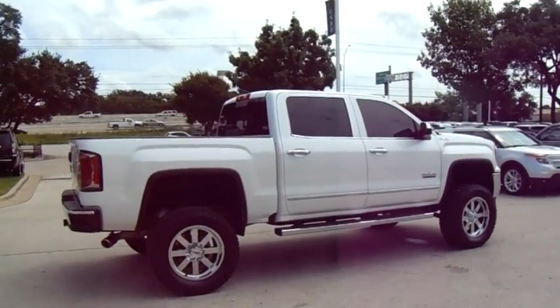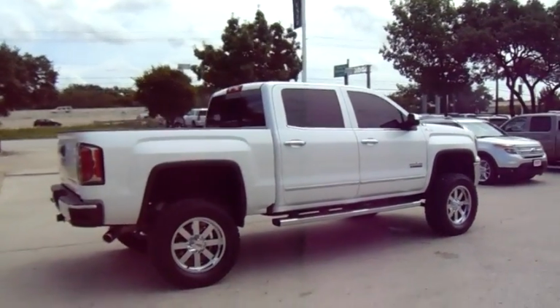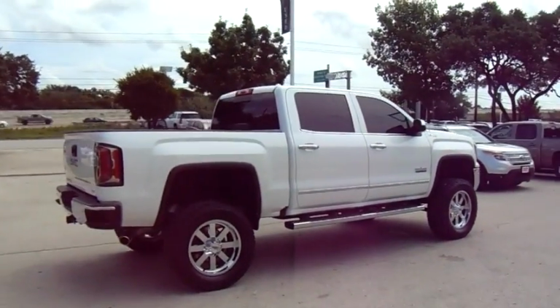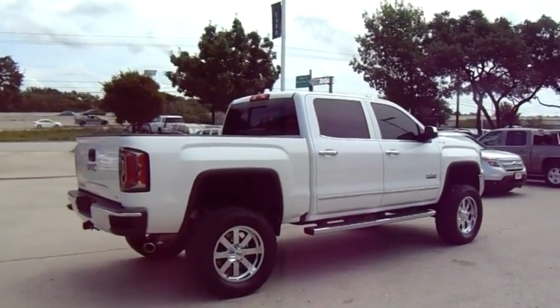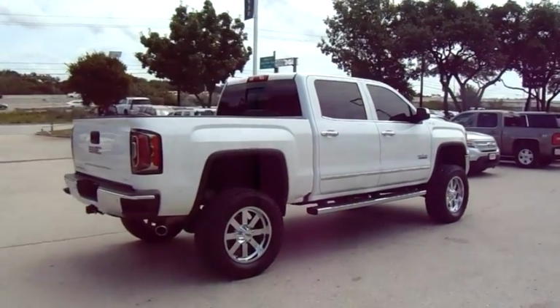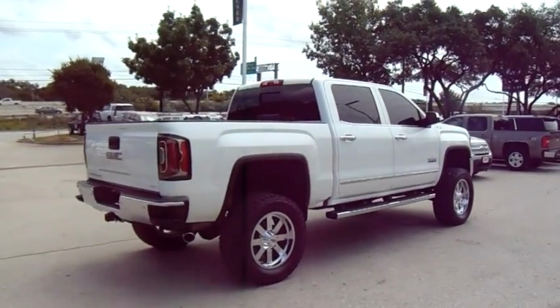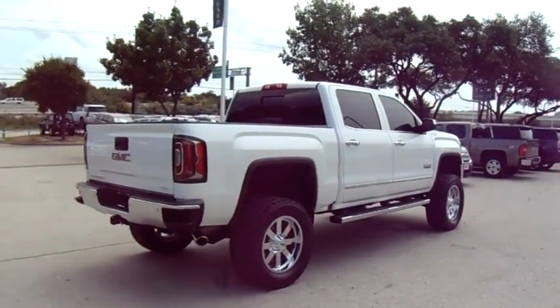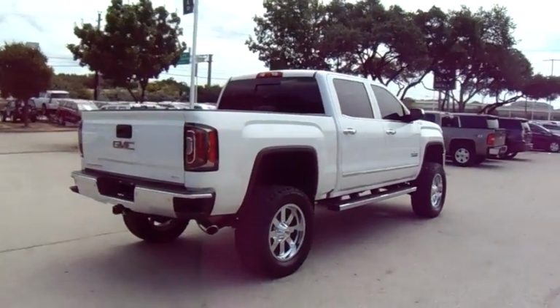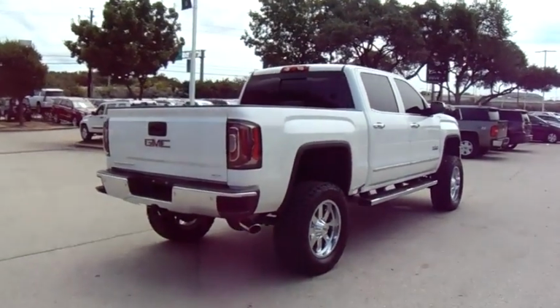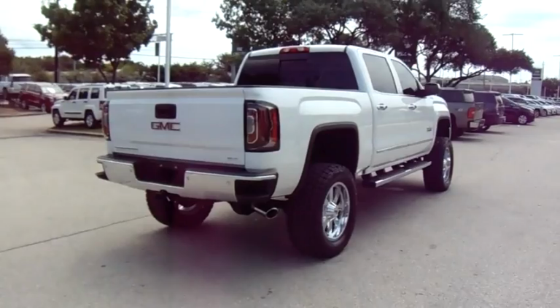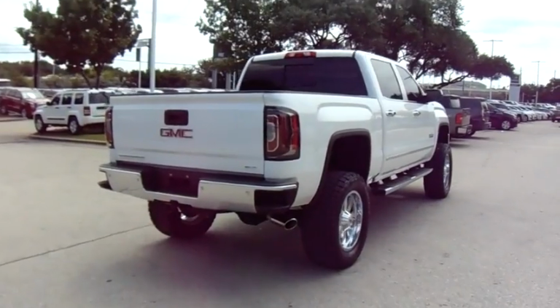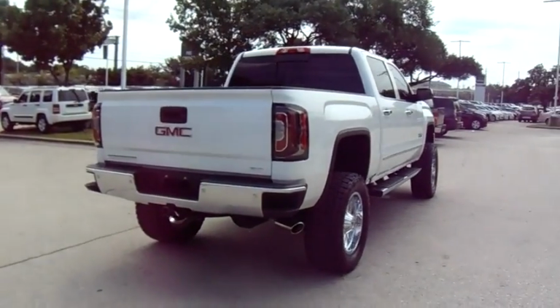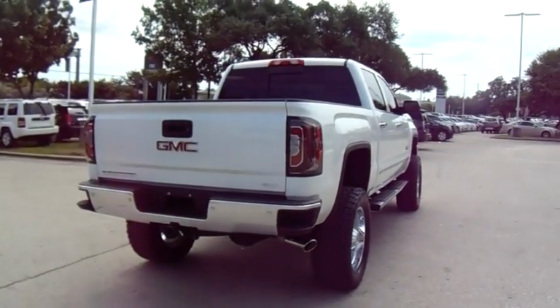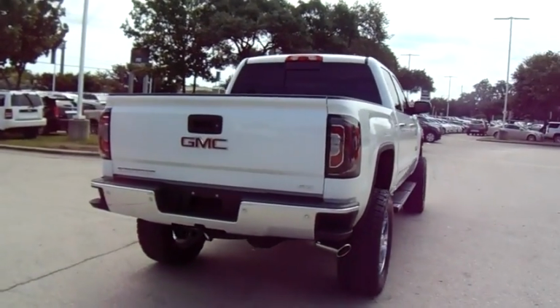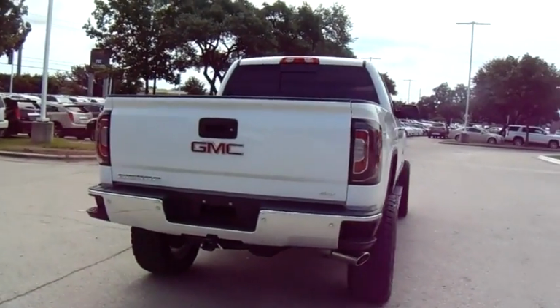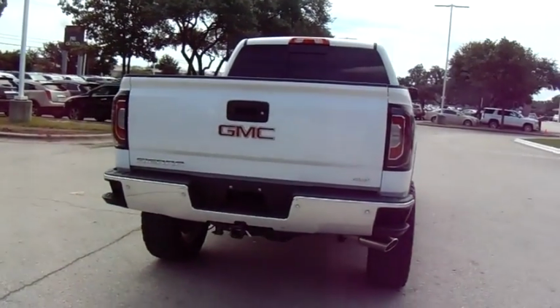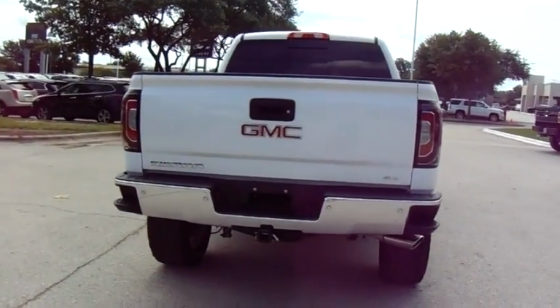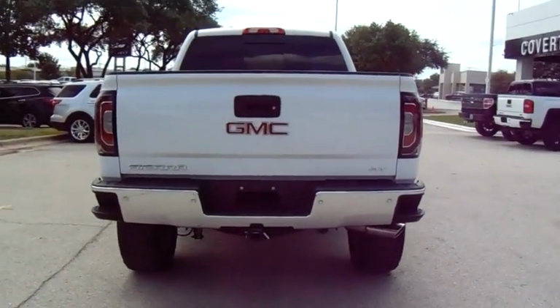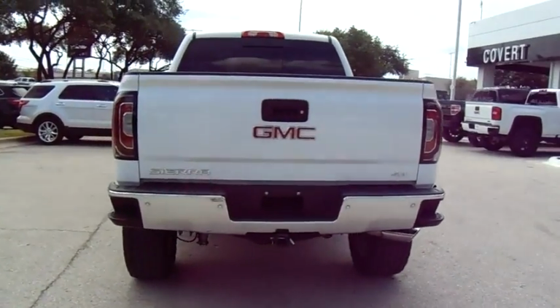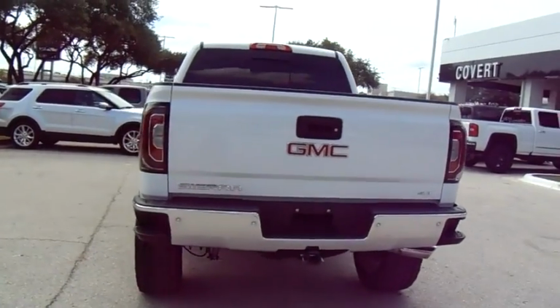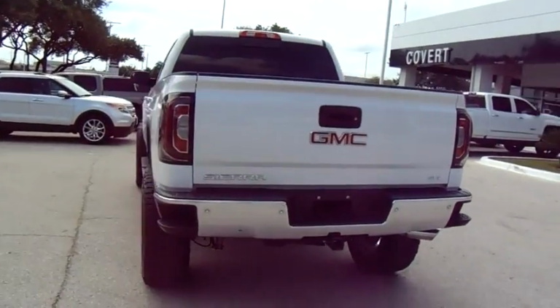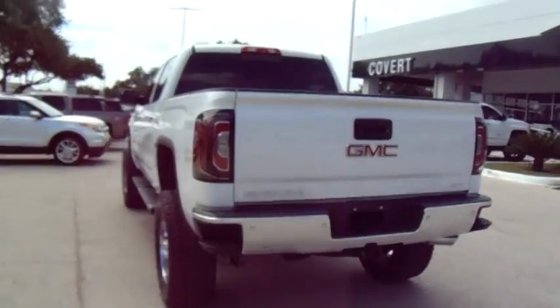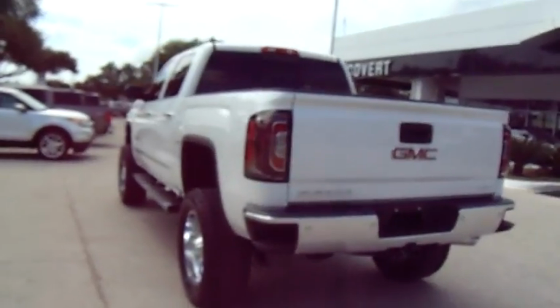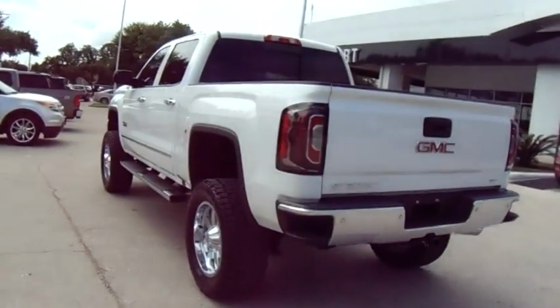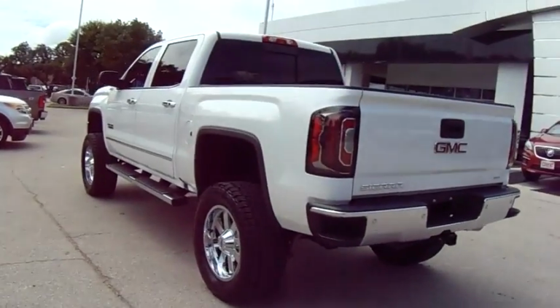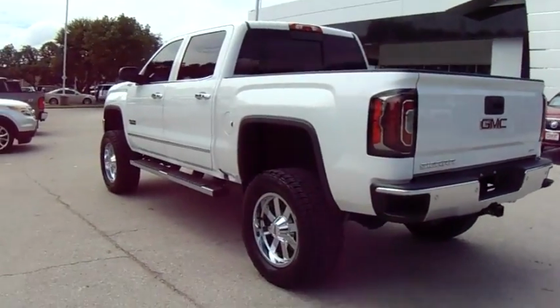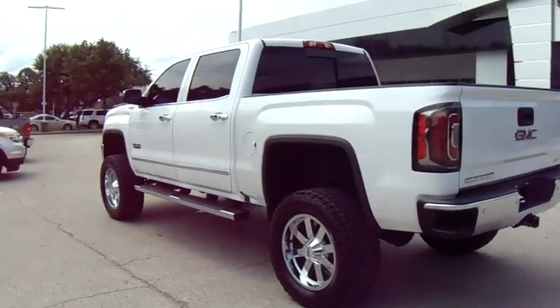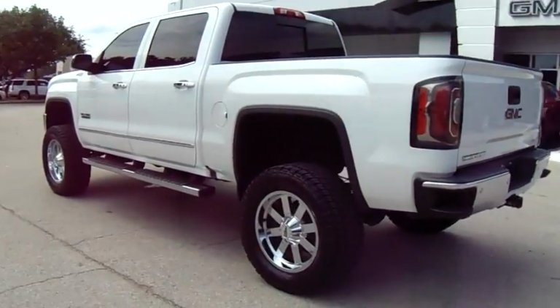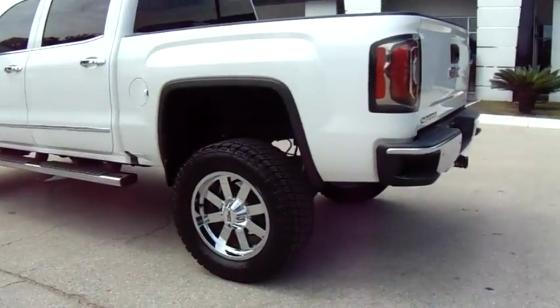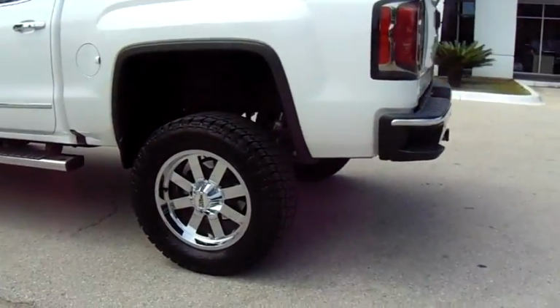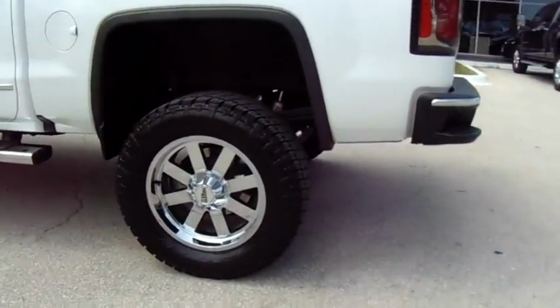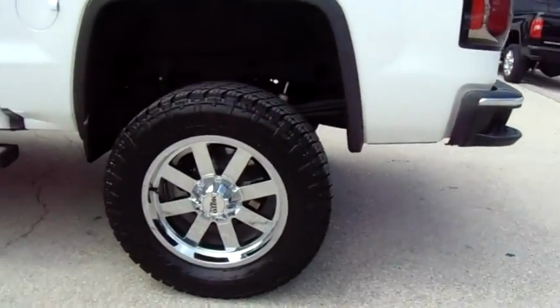The Sierra 1500 now comes standard with a Vortec 6.2 liter and 5.3 liter V8 engine and an electronically controlled automatic transmission that combines high-max hauling capability with precise control.